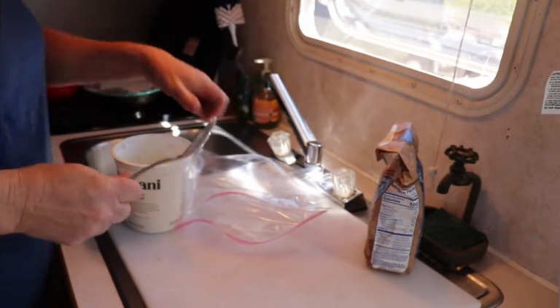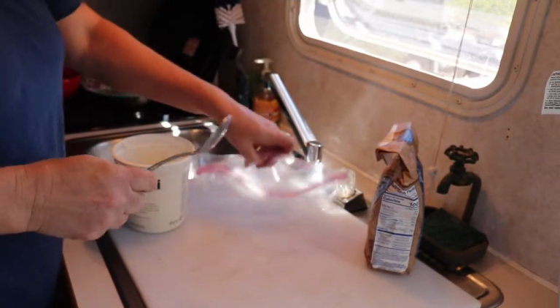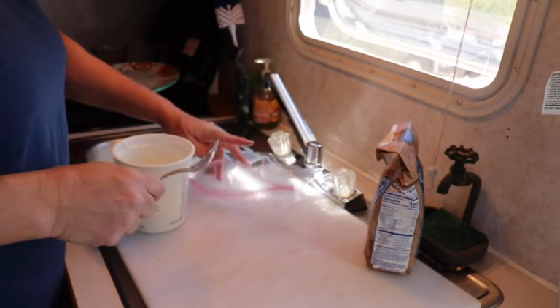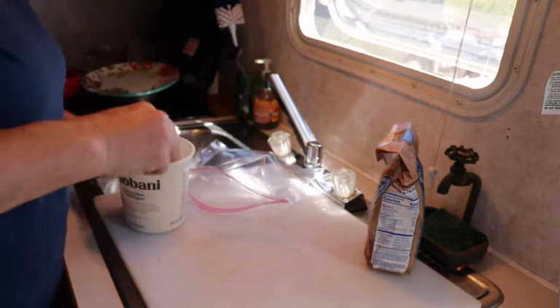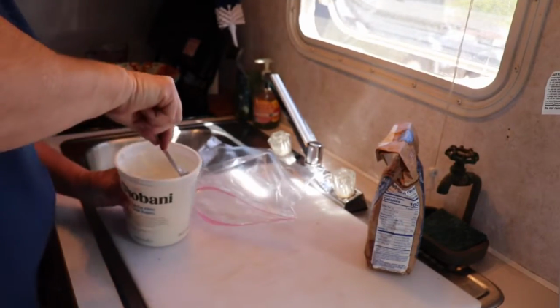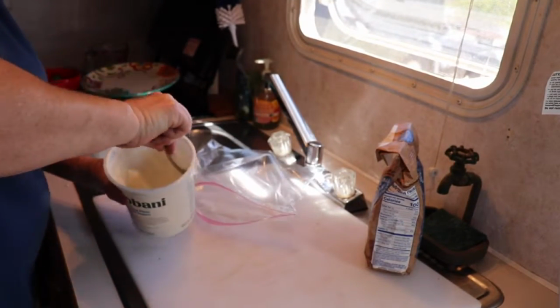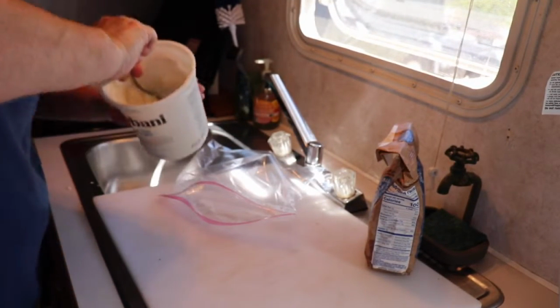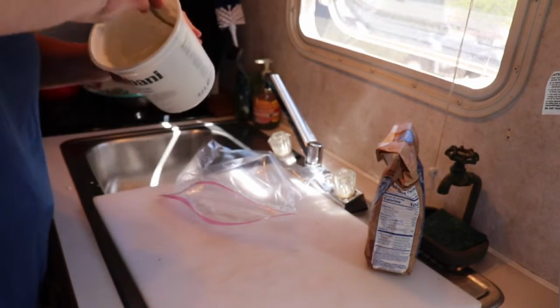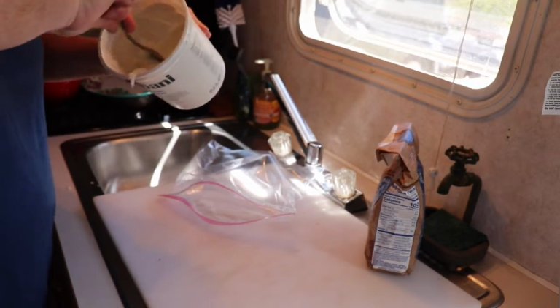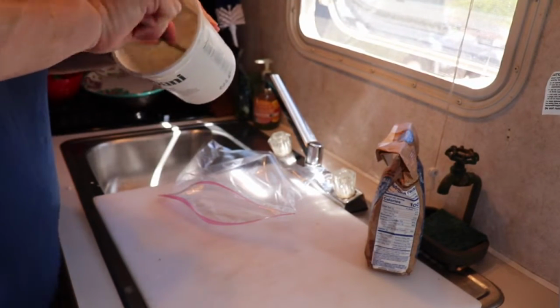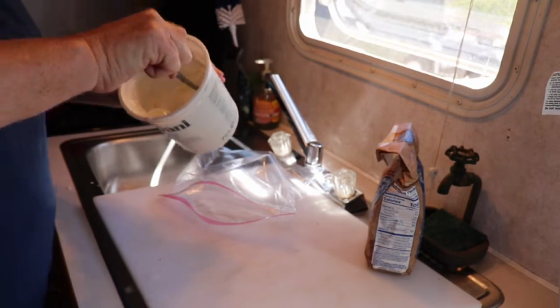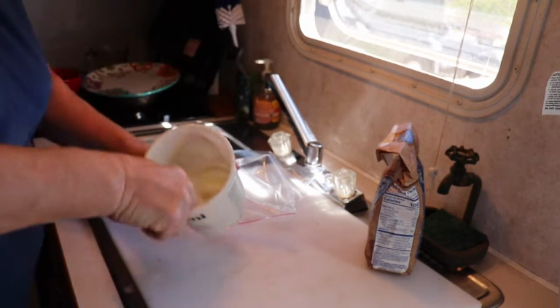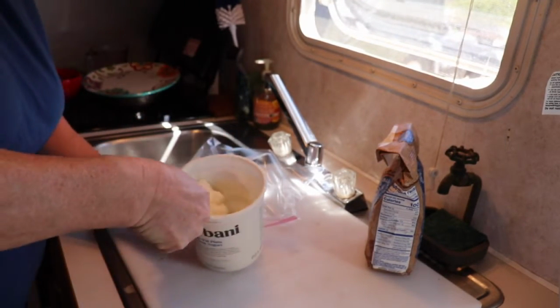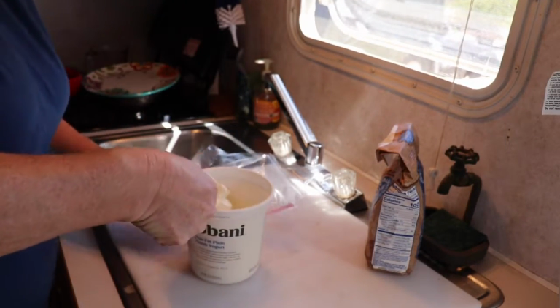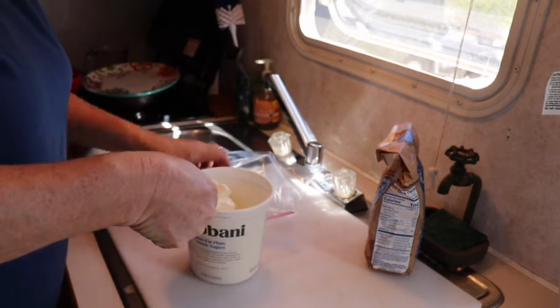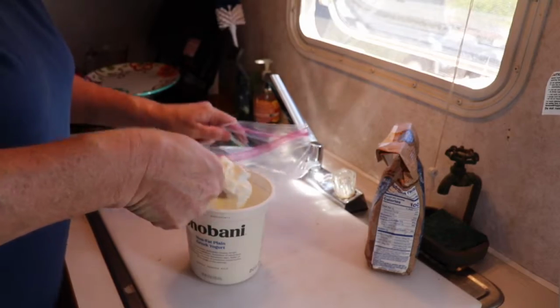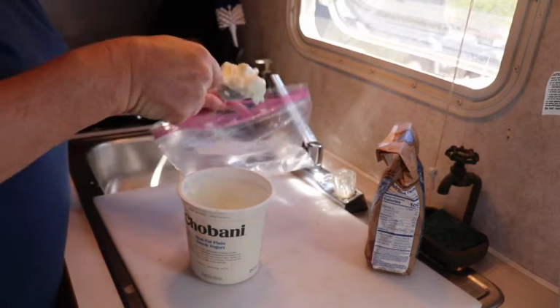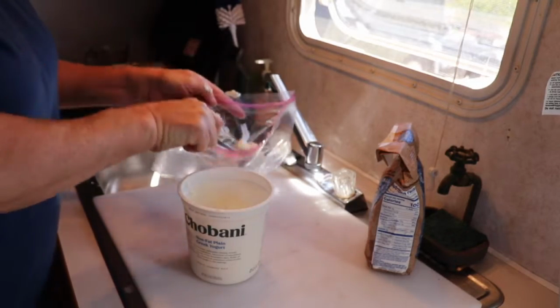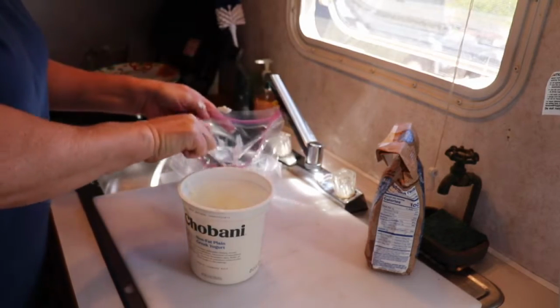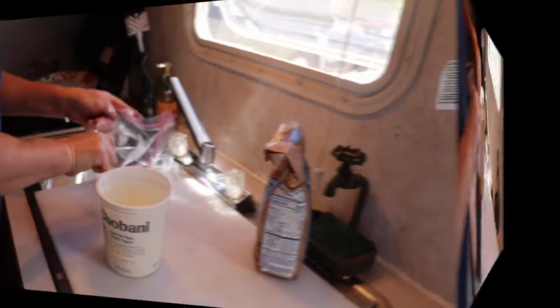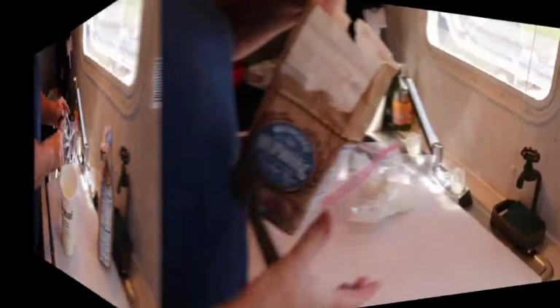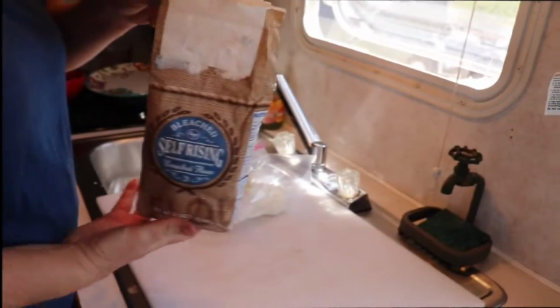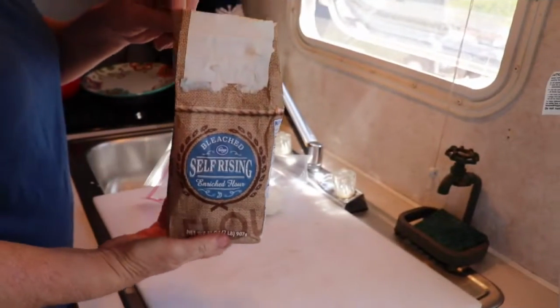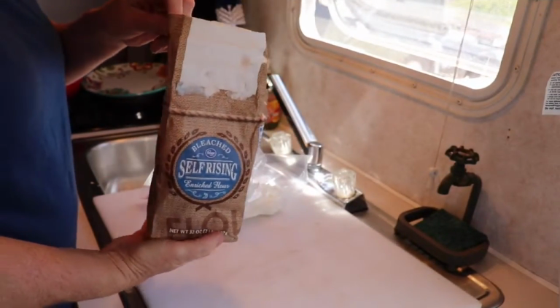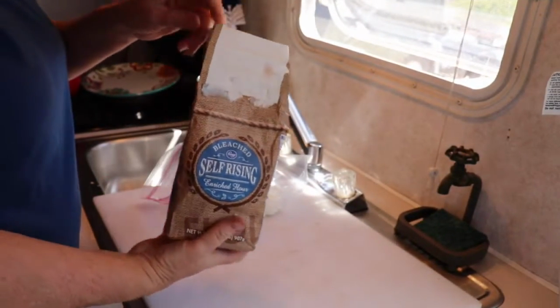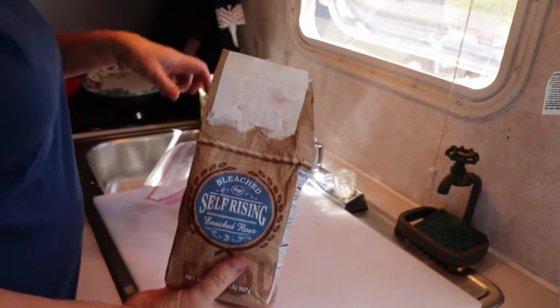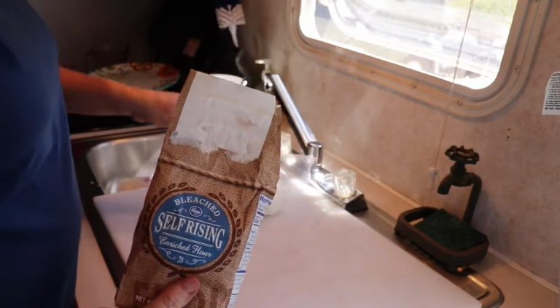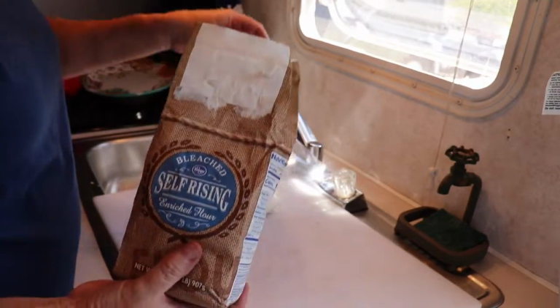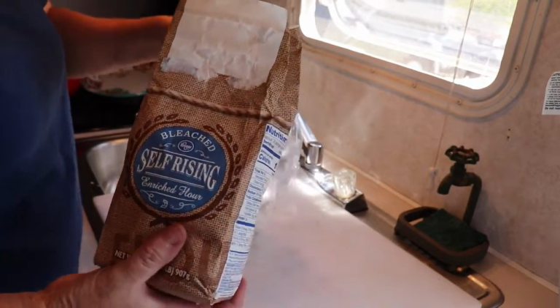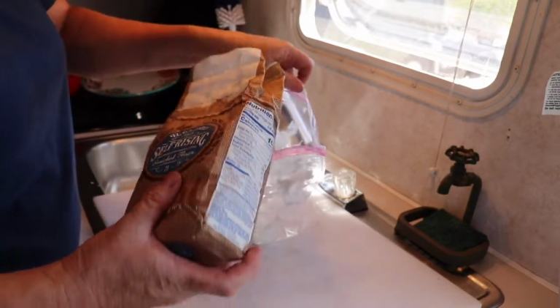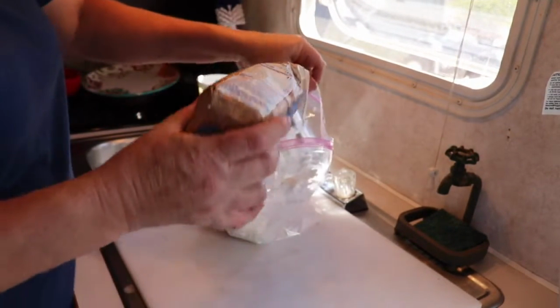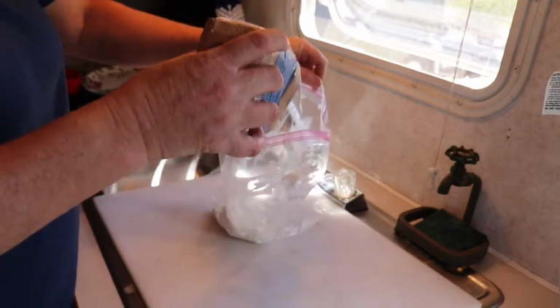One cup of yogurt, and of course self-rising flour — about a cup.